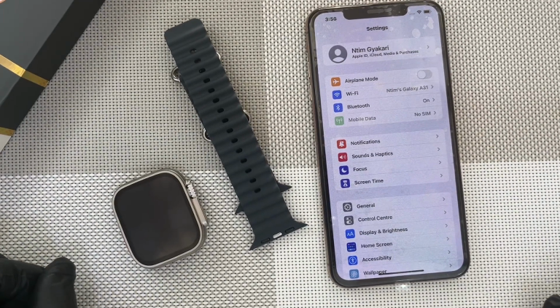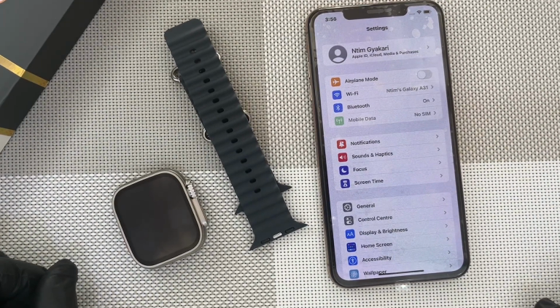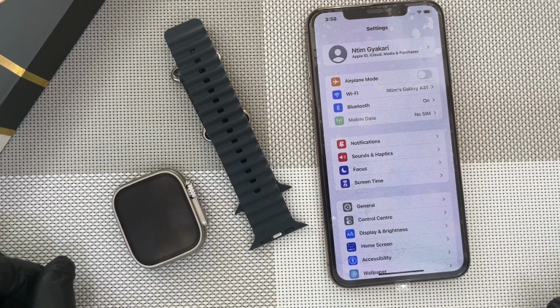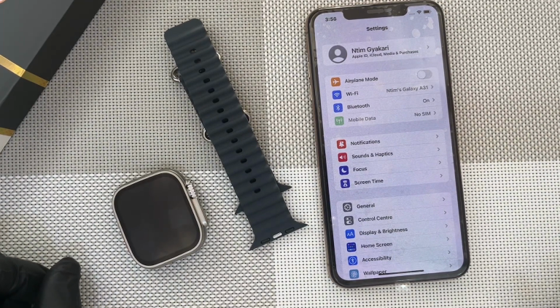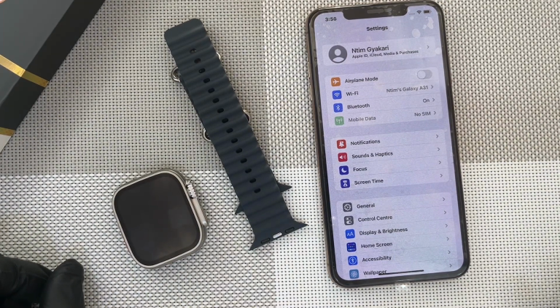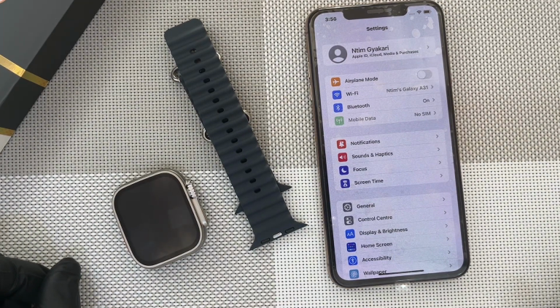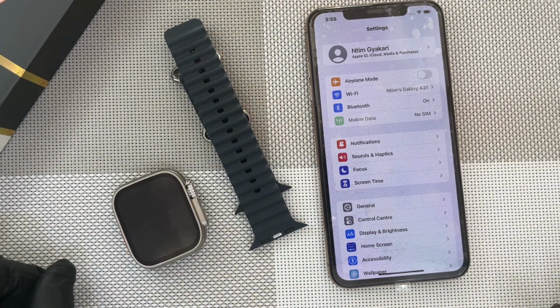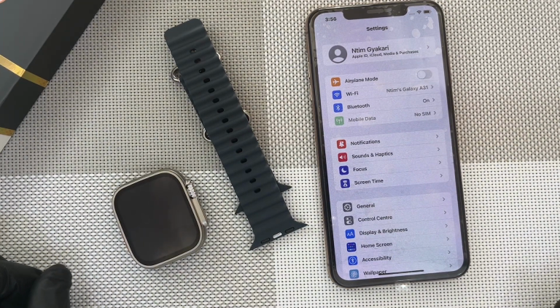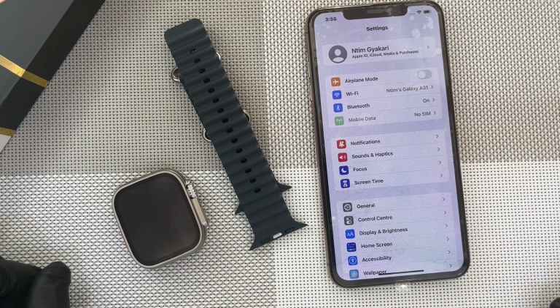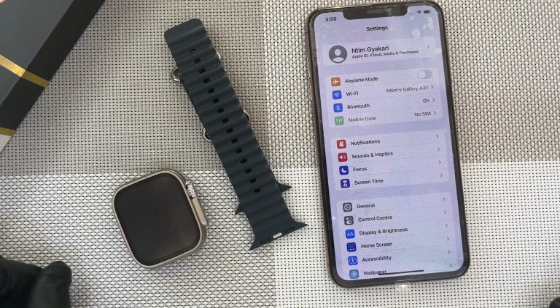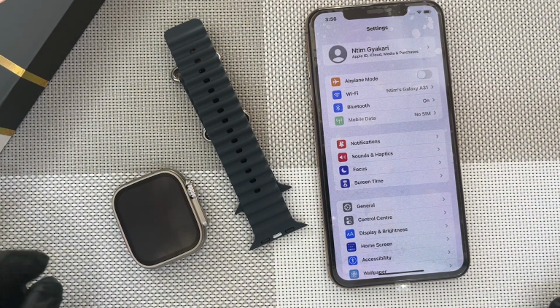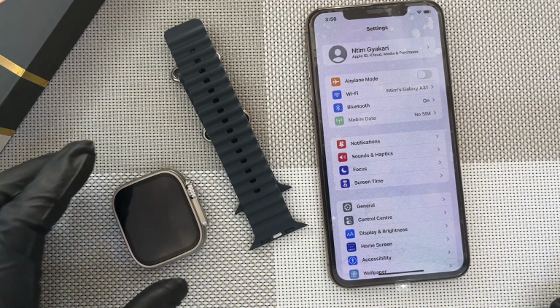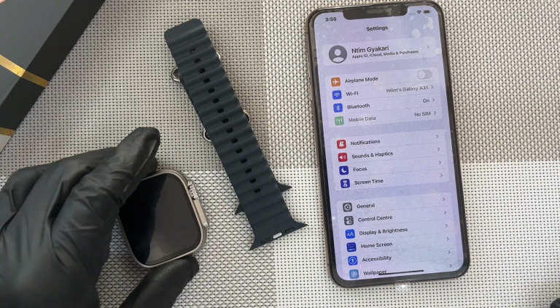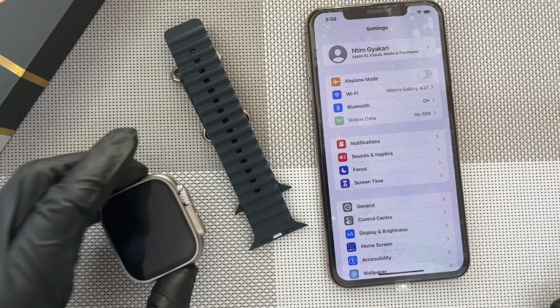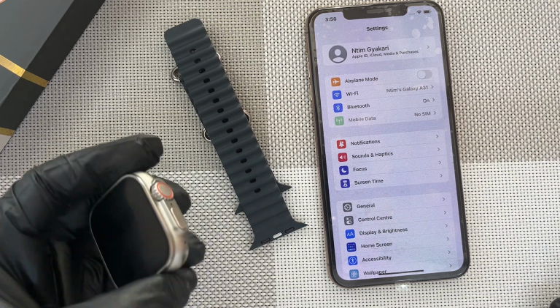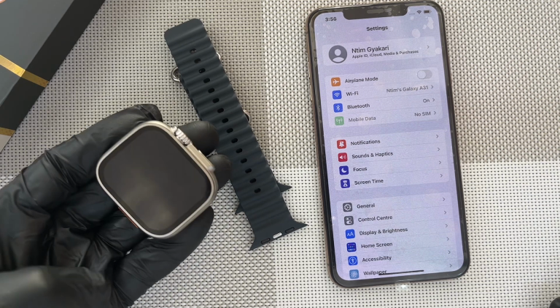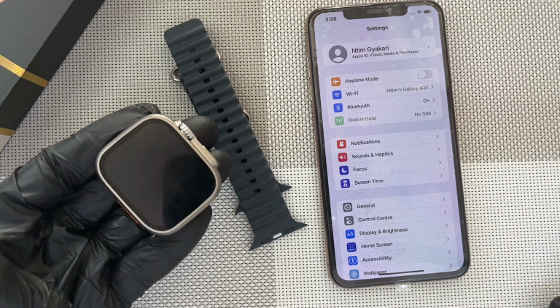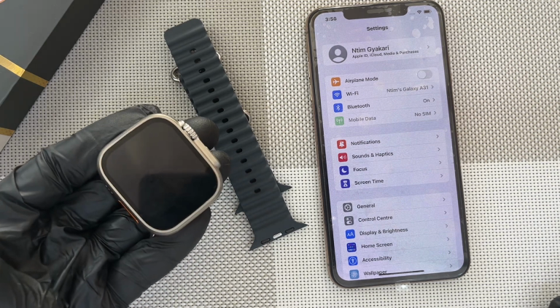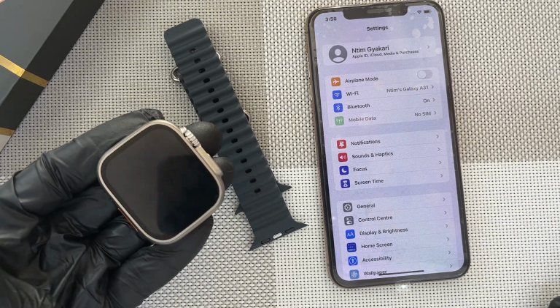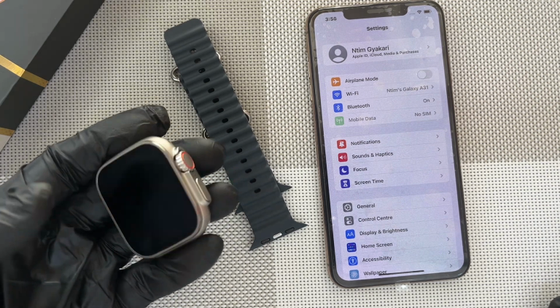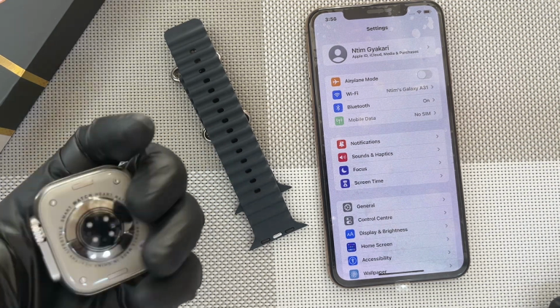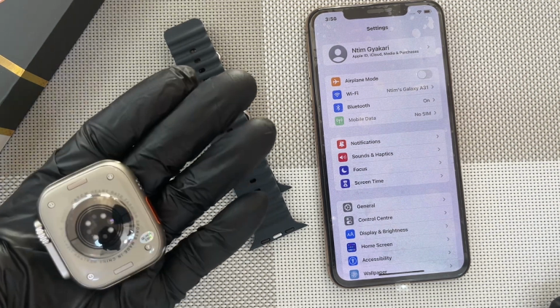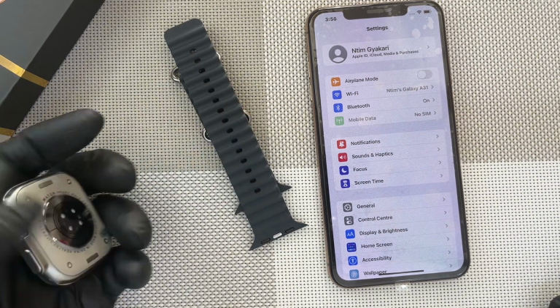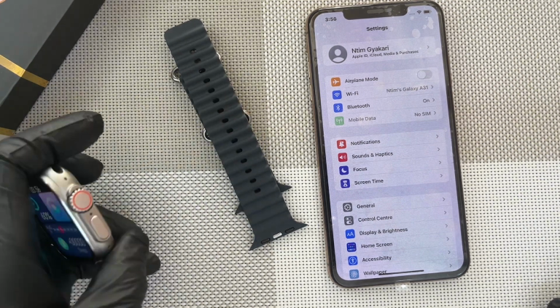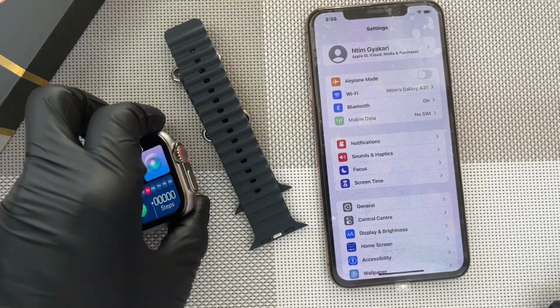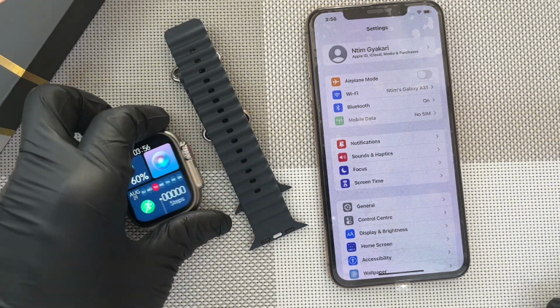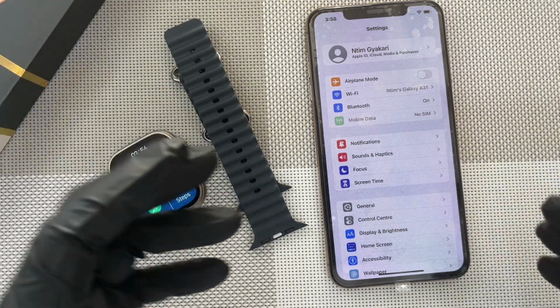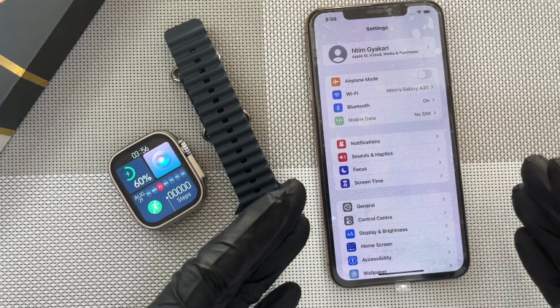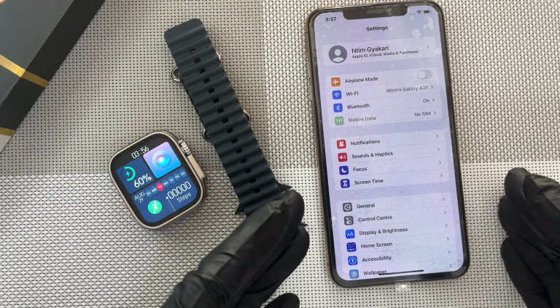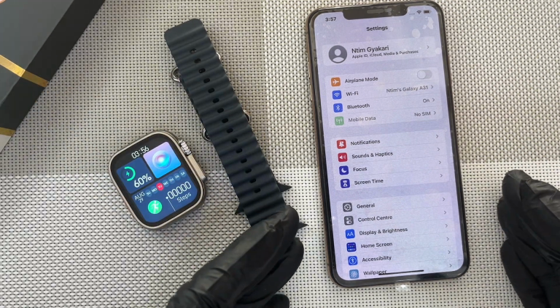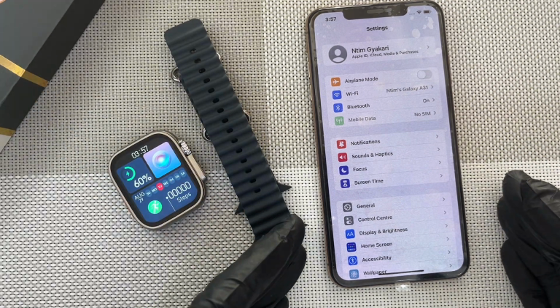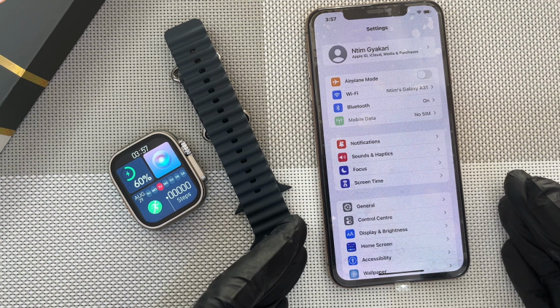Hi, this is Akata Fashions. Today we are coming to demonstrate how to connect your Ultramarx smartwatch with an iOS device, an Apple phone.